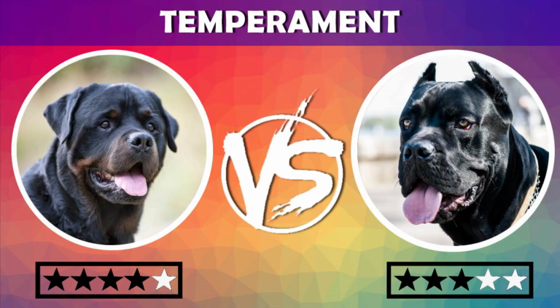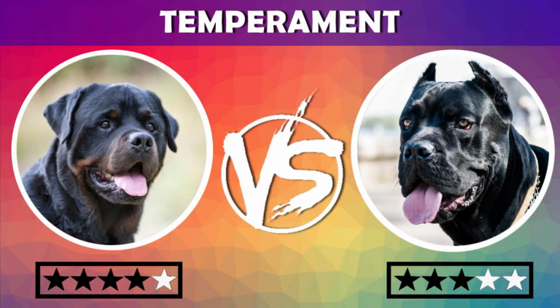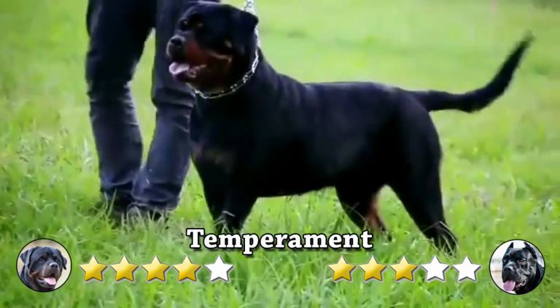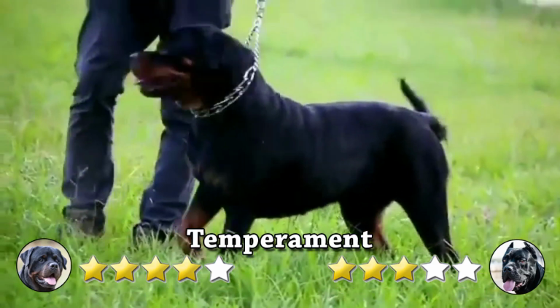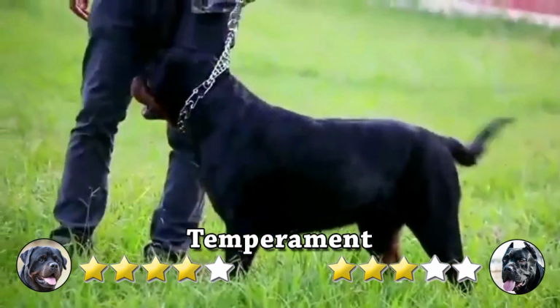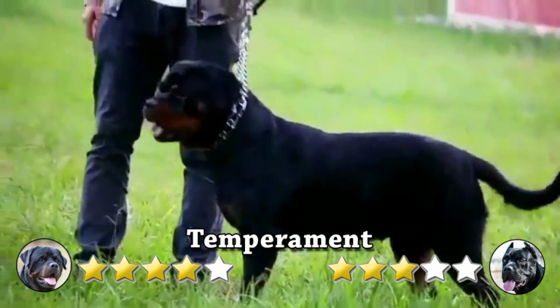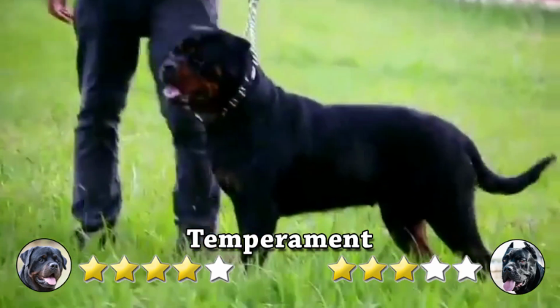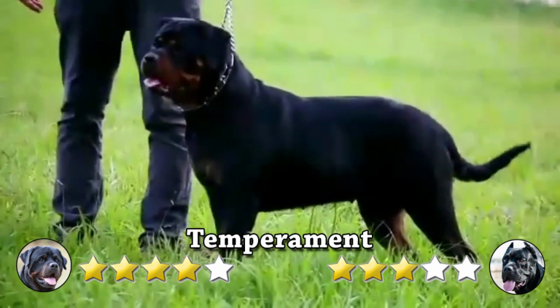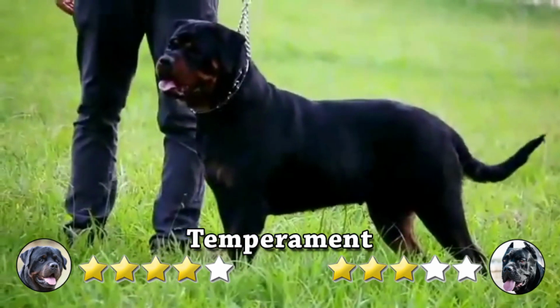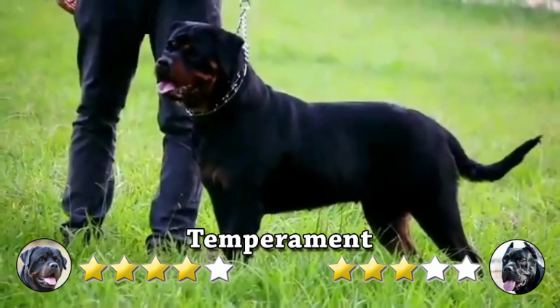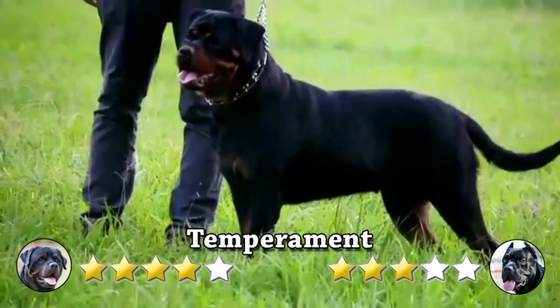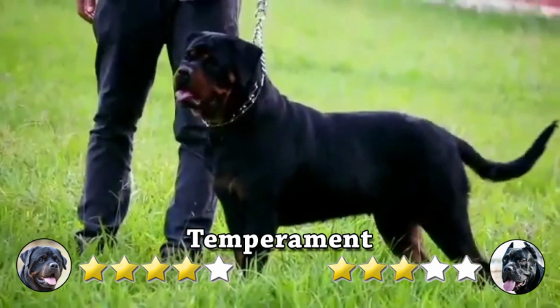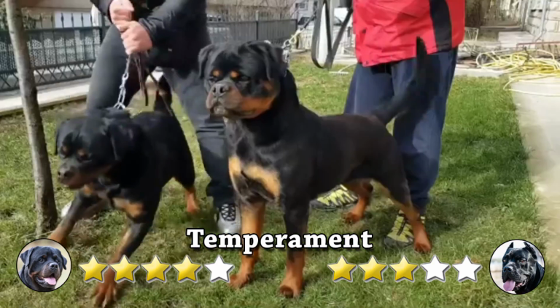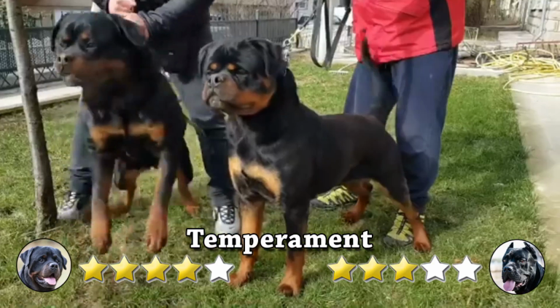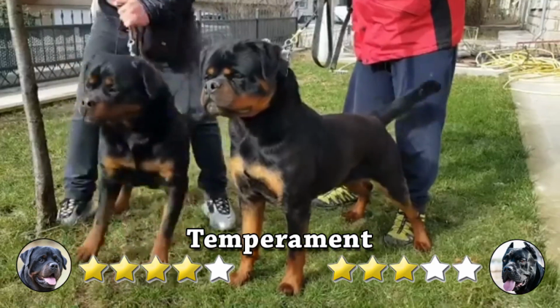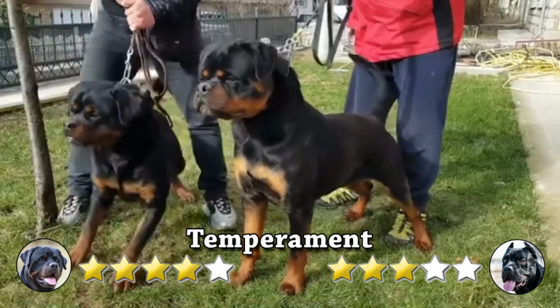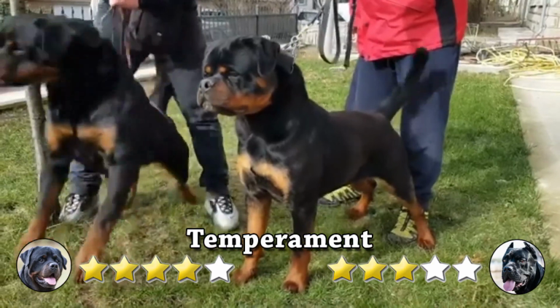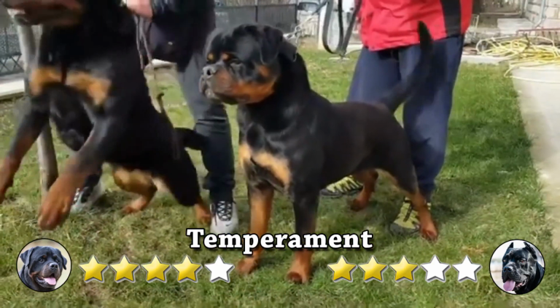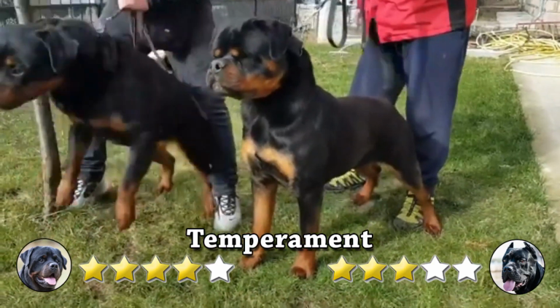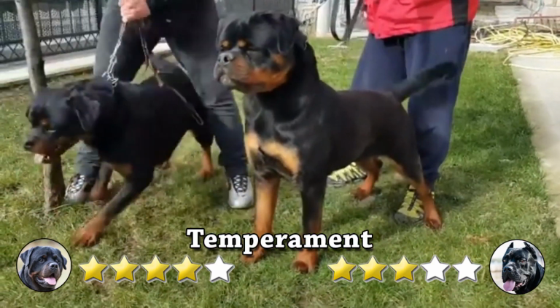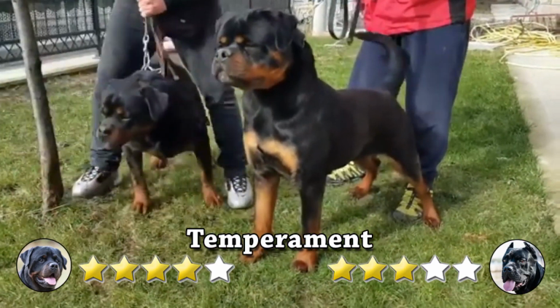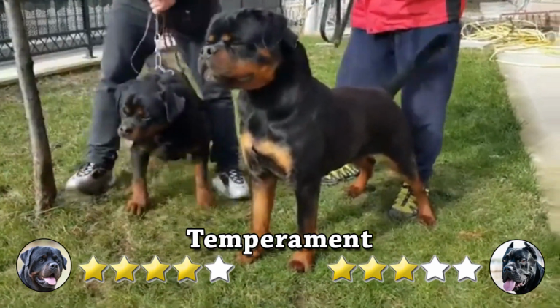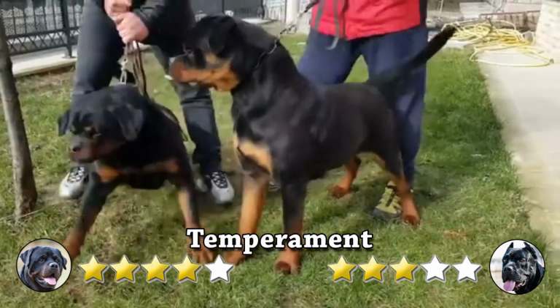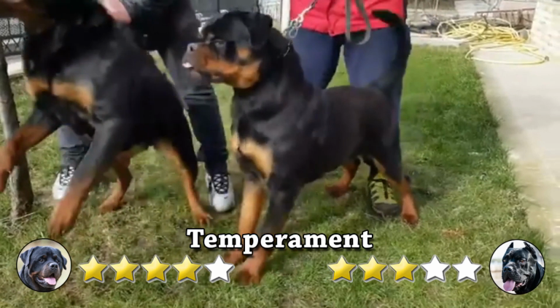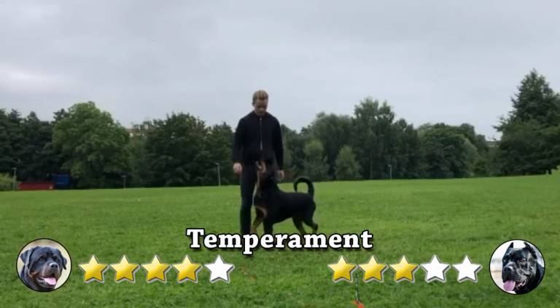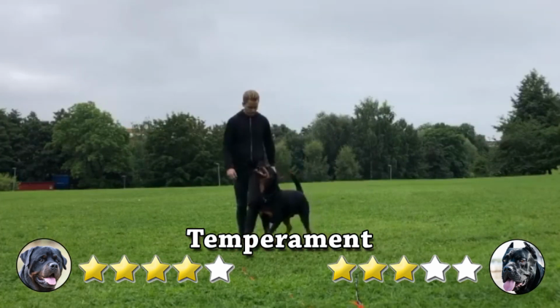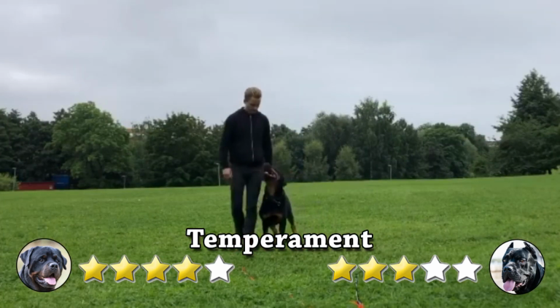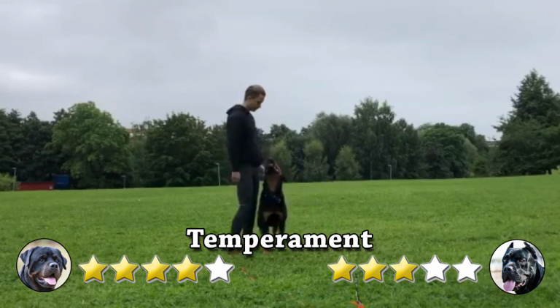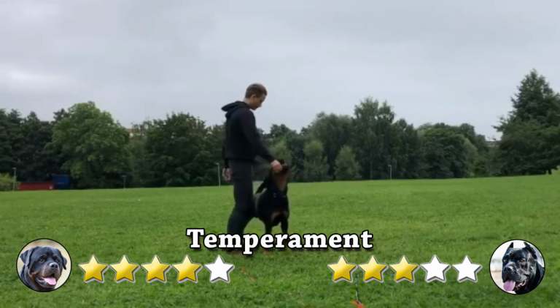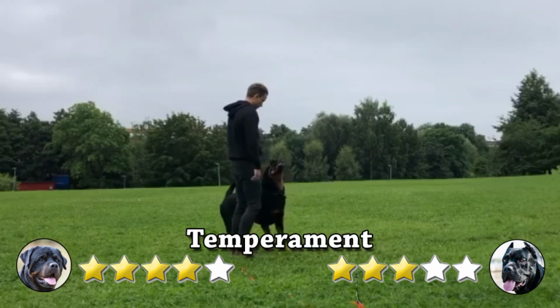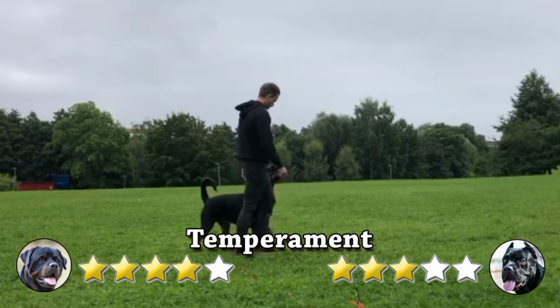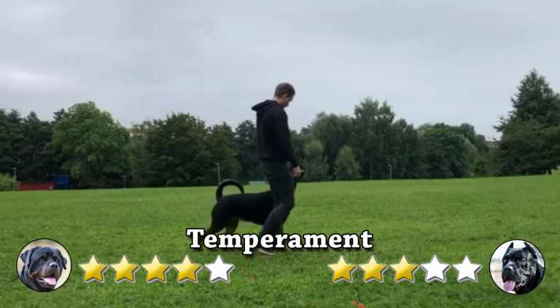Temperament: The Rottweiler is a dog that is good-natured, with a calming character, faithful, obedient, biddable, and eager to work. His demeanor is confident, stable, and brave, and his appearance is natural and rustic.